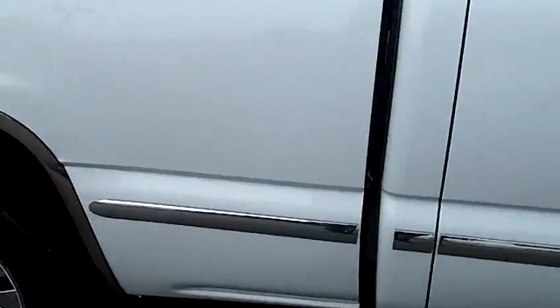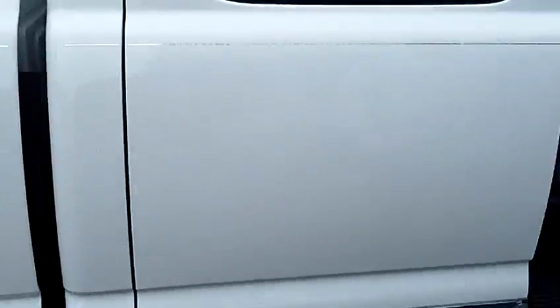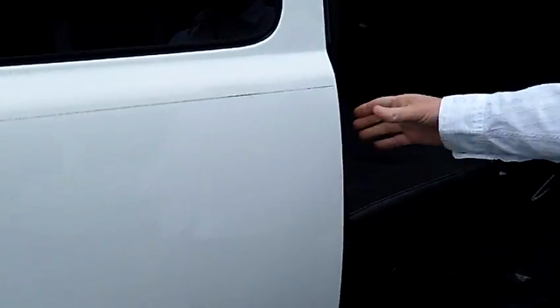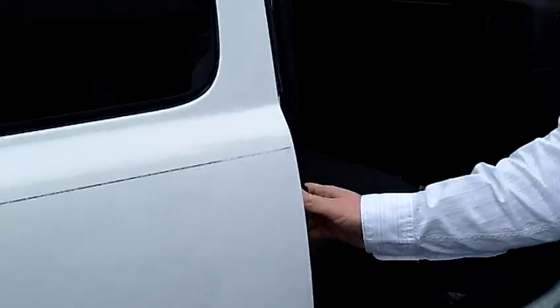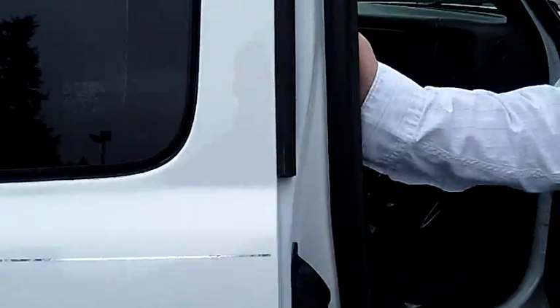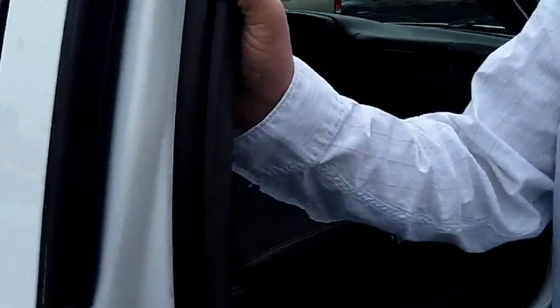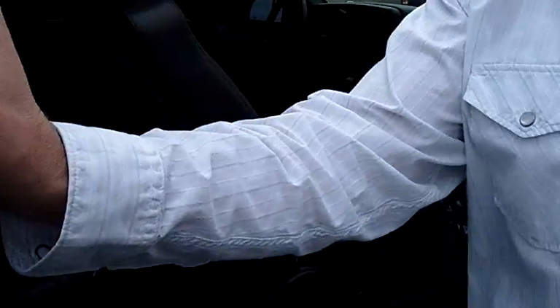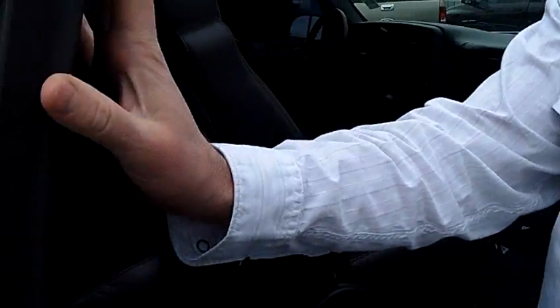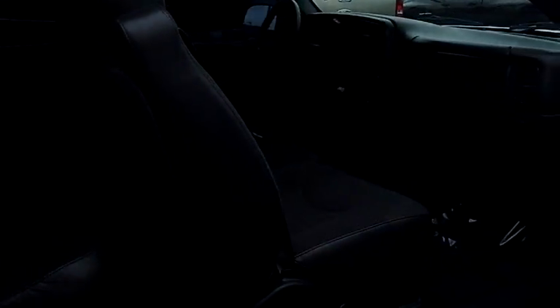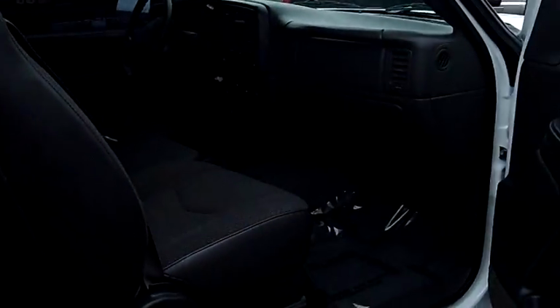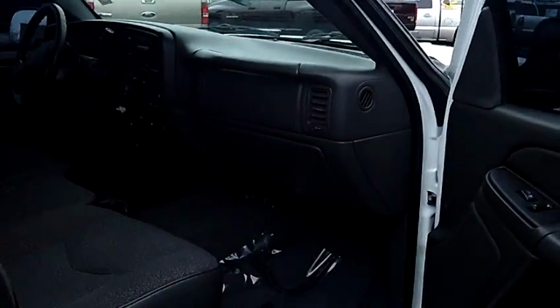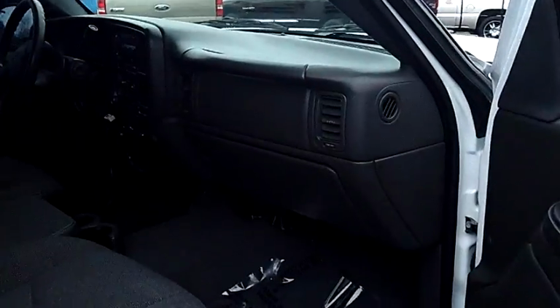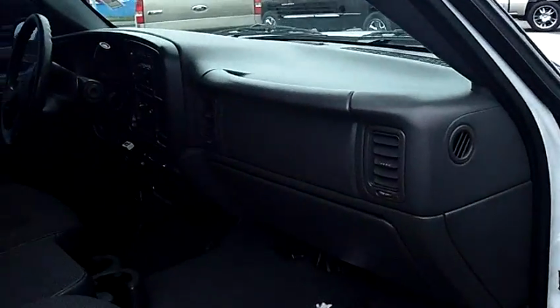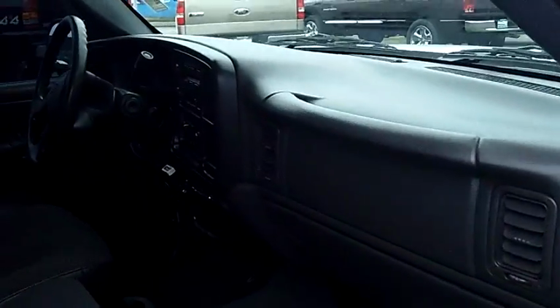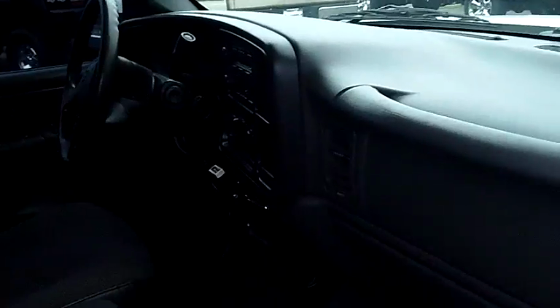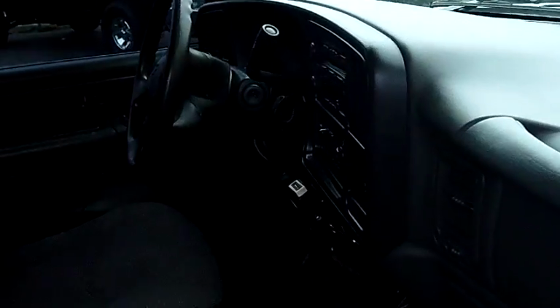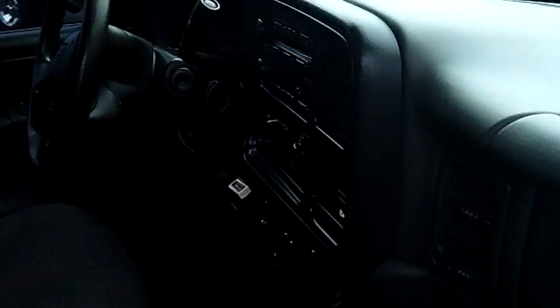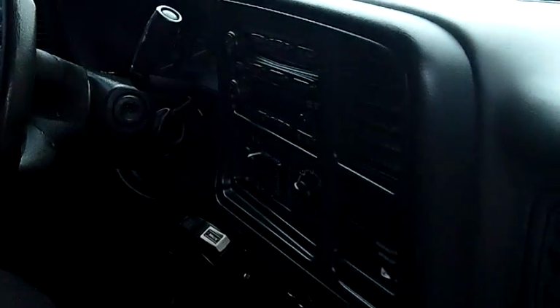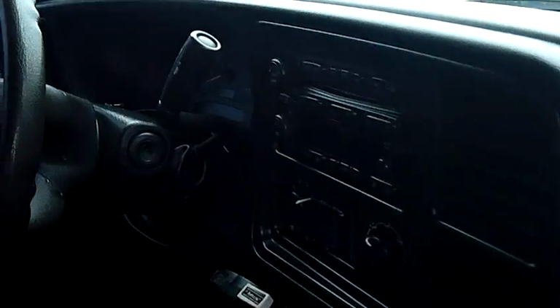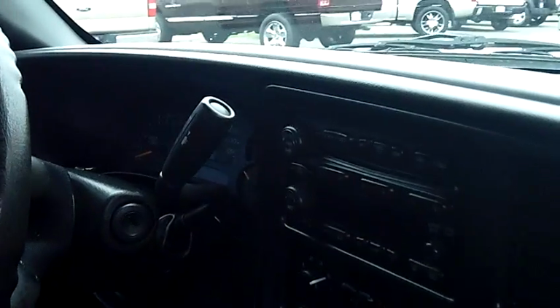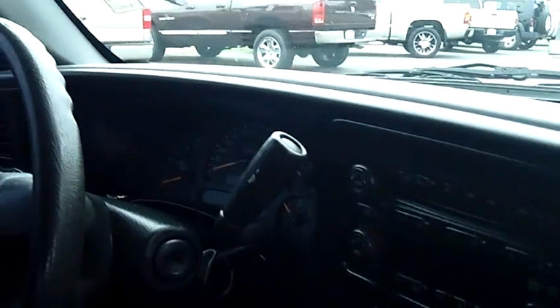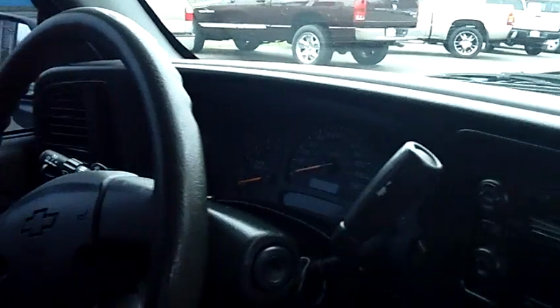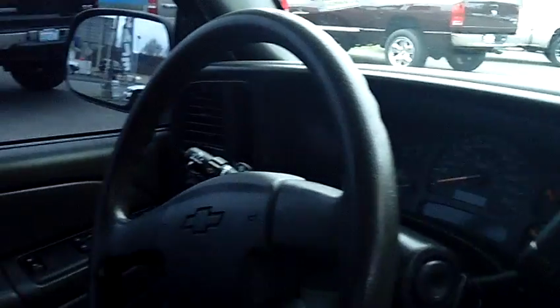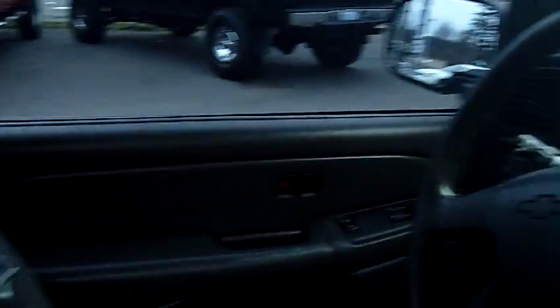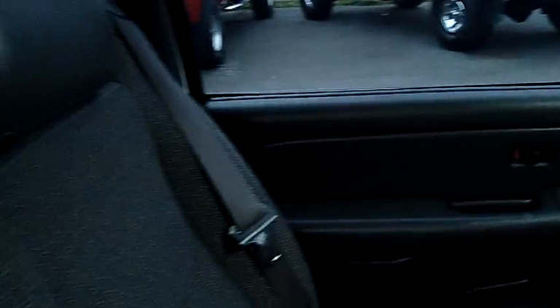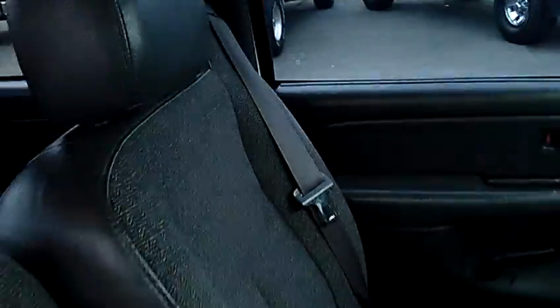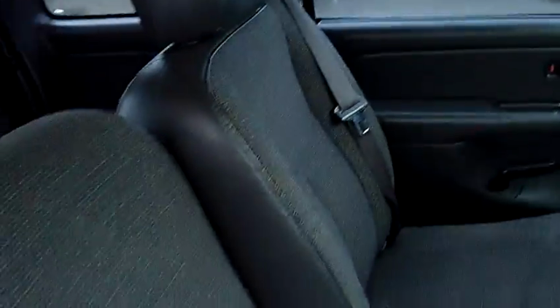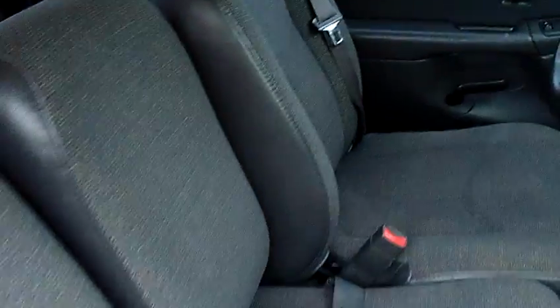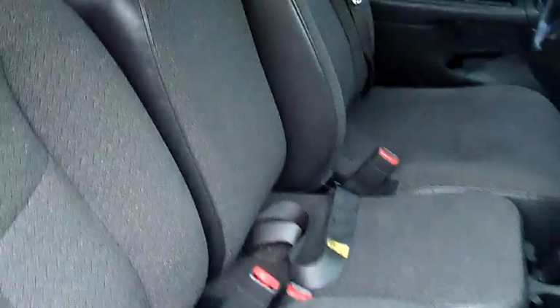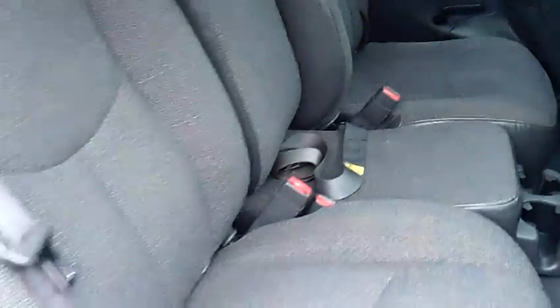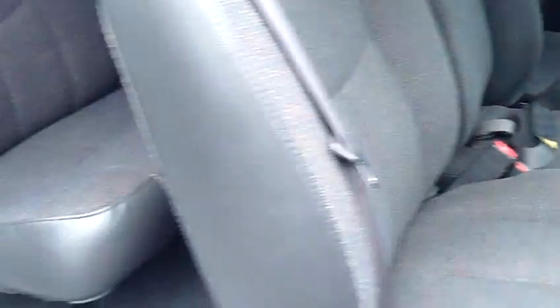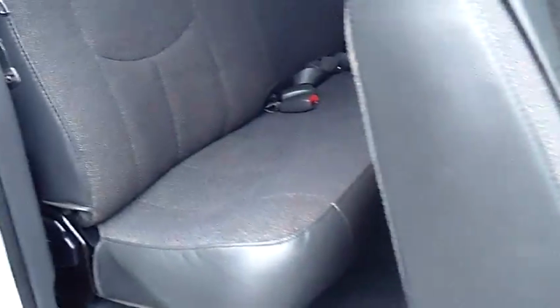This is the extended cab. It does have the third and fourth door to give easy access to the back of the cab. As you can see, this particular one has the bench seat in the front — a nice feature that gives you seating capacity for three across the front, and three more across the back with the bench seat in the rear.